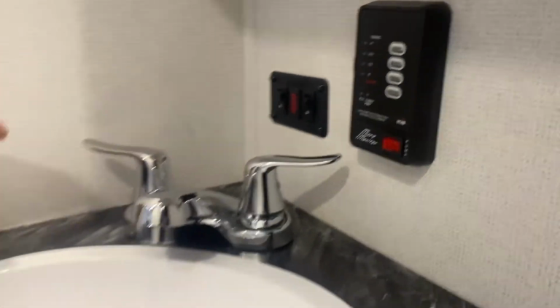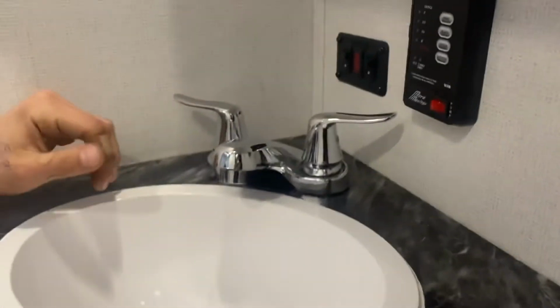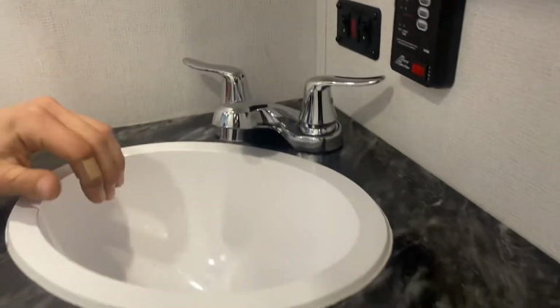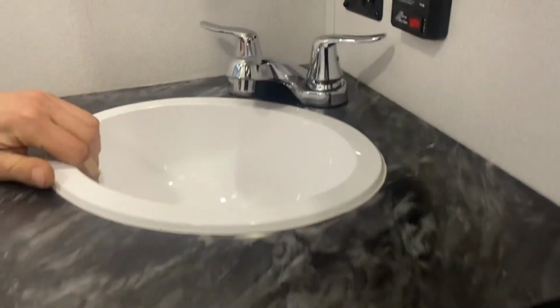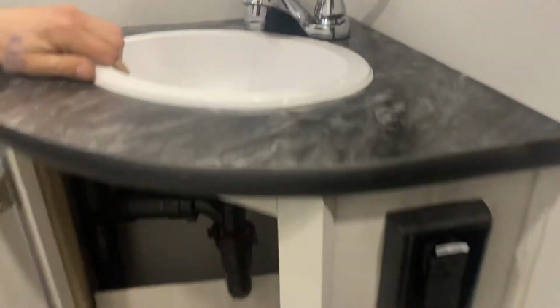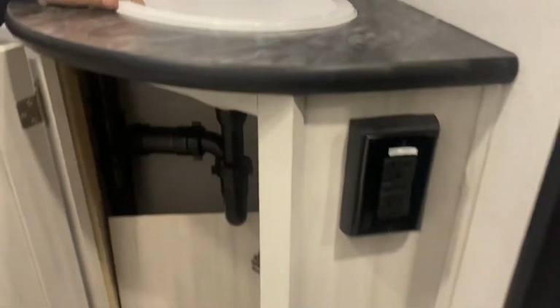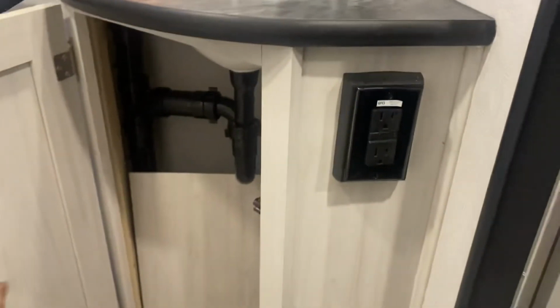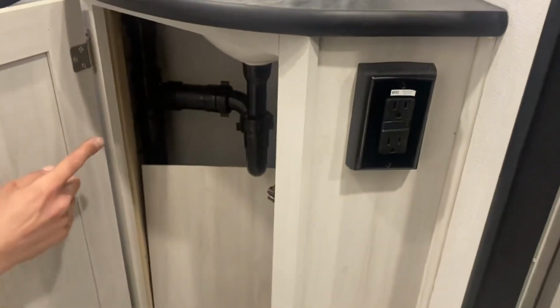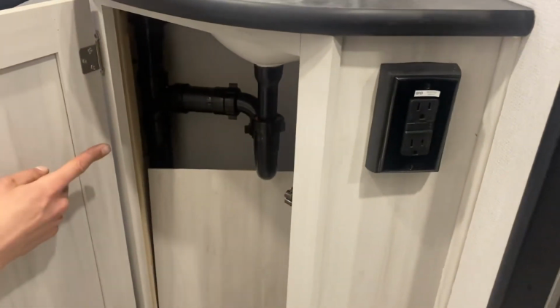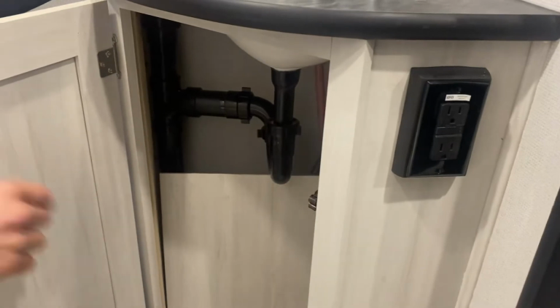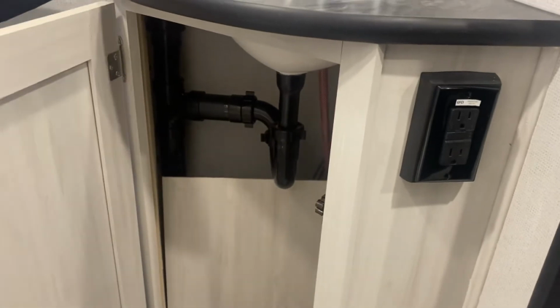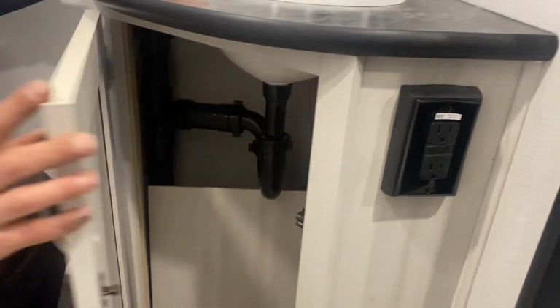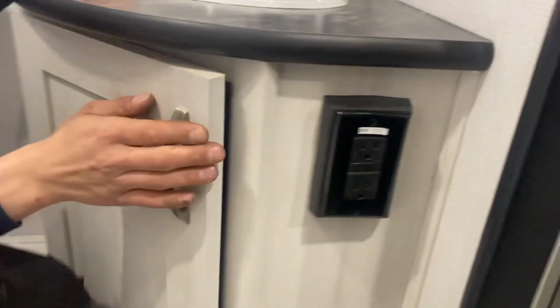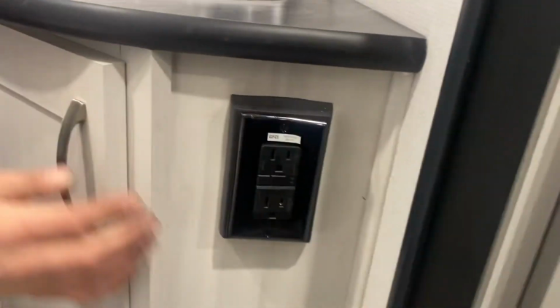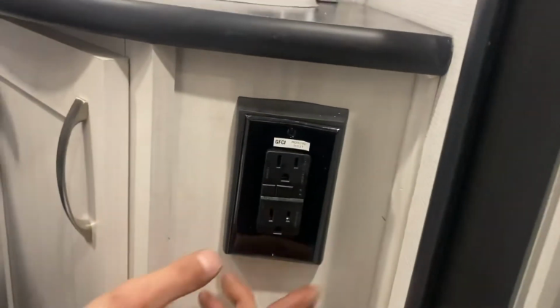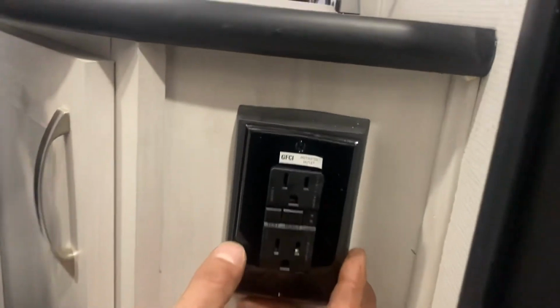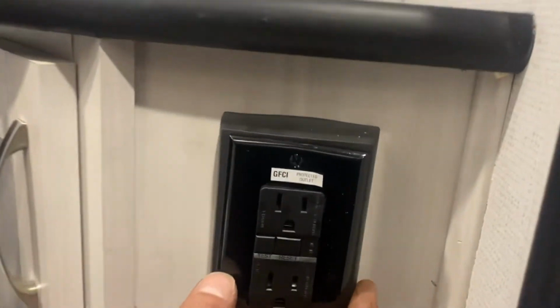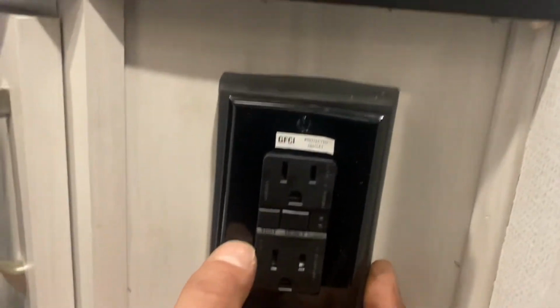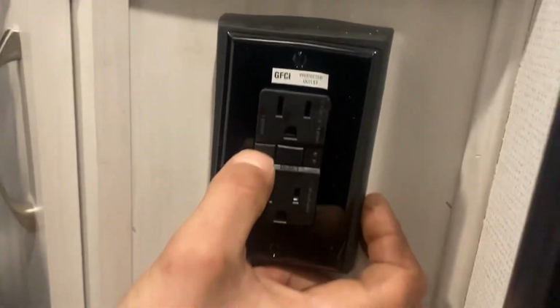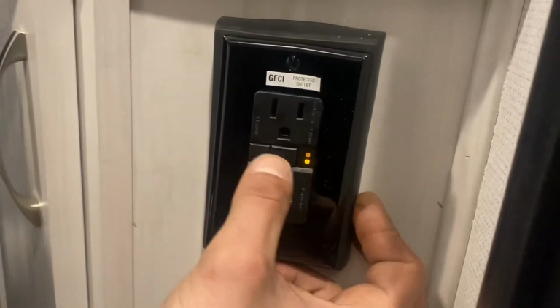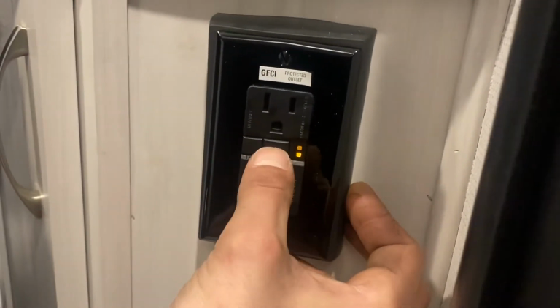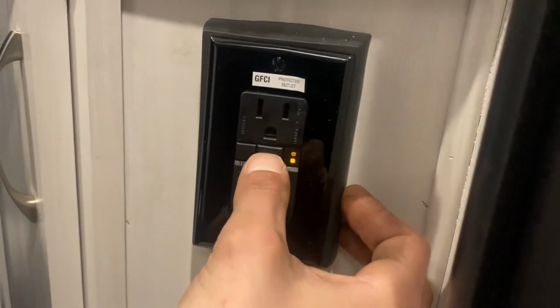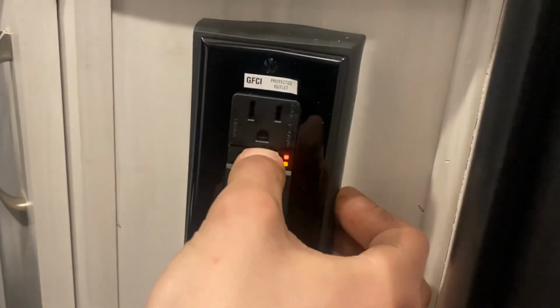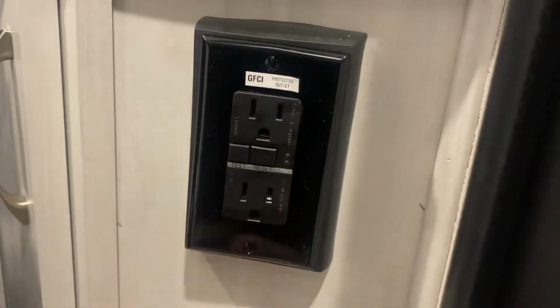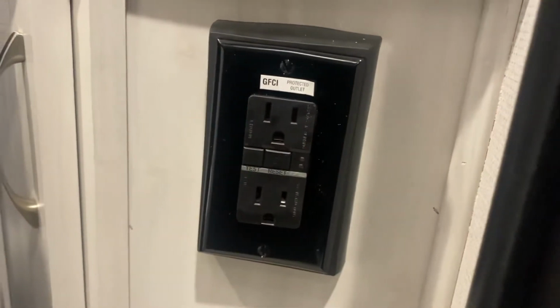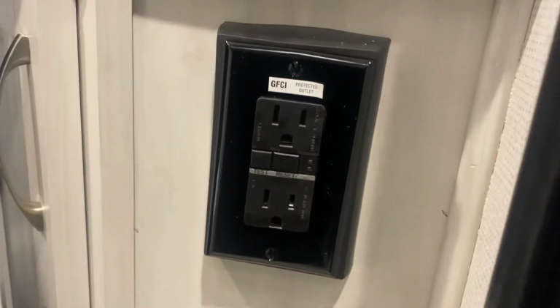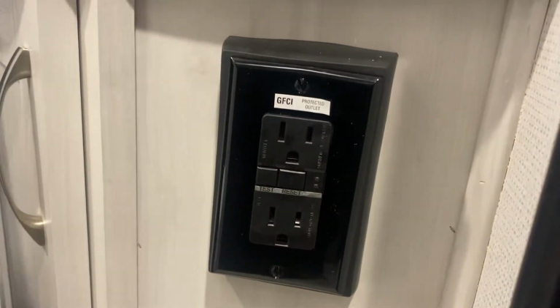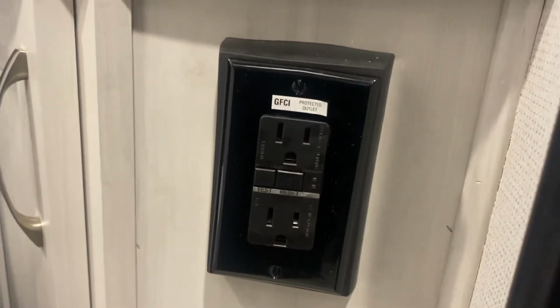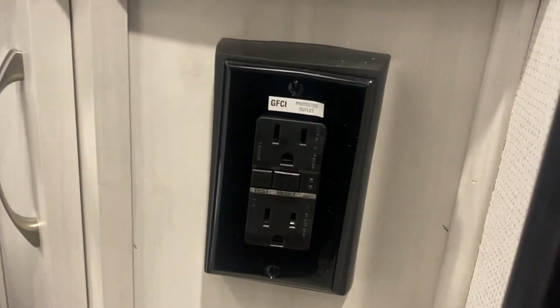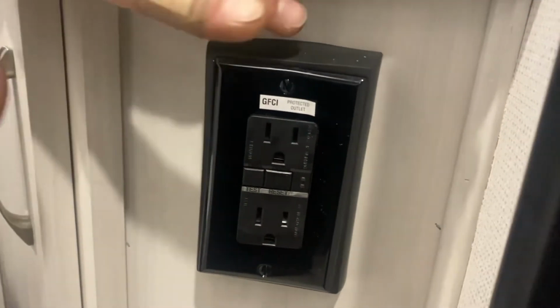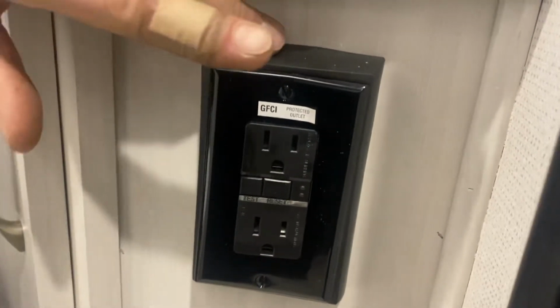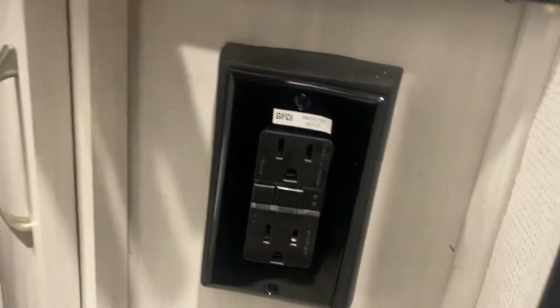Hot and cold water at your sink of course, with a little bit of storage down below — just be mindful of the drains. On the side we've got your GFI protected outlet, with test on the left side and reset in the center. If you ever have outlets that don't work, this is the first thing you should check.